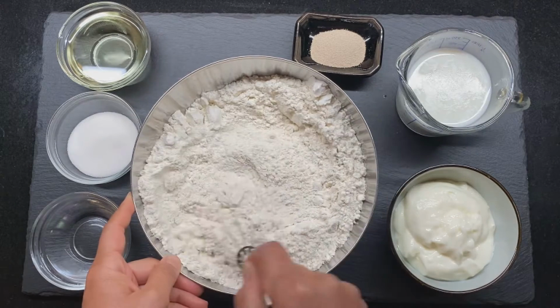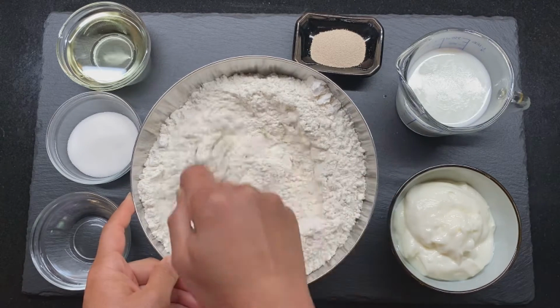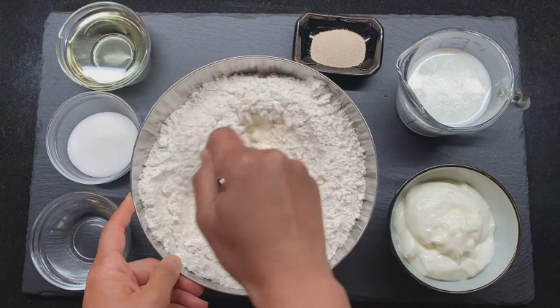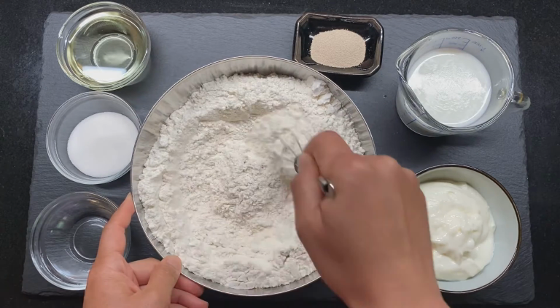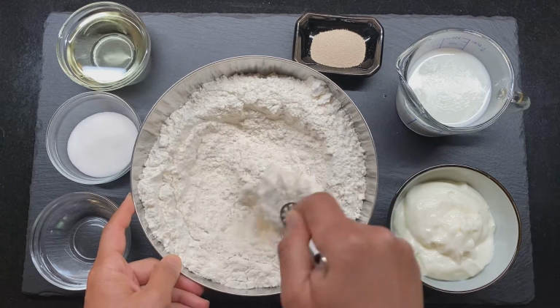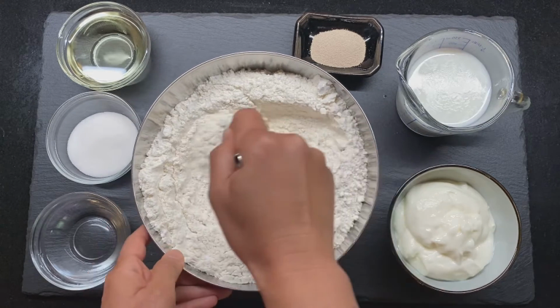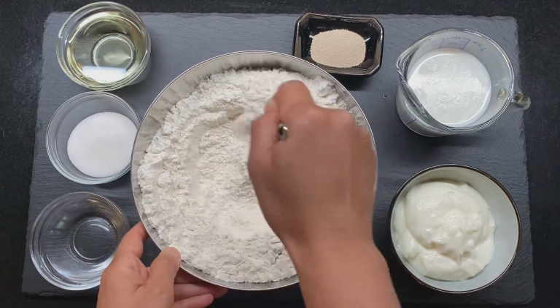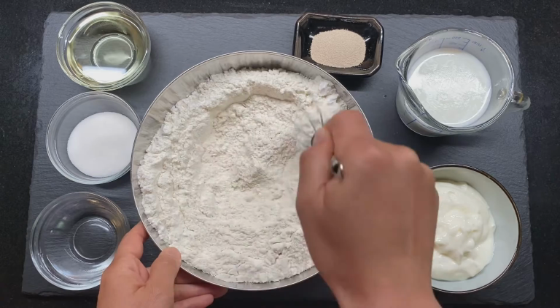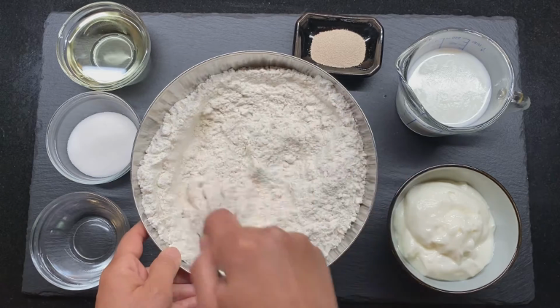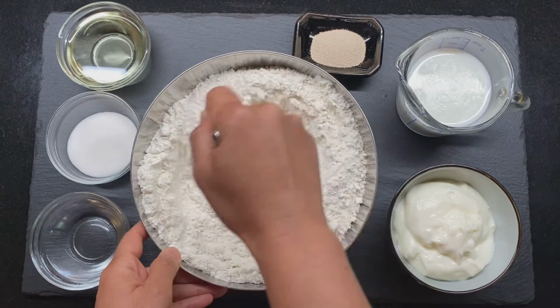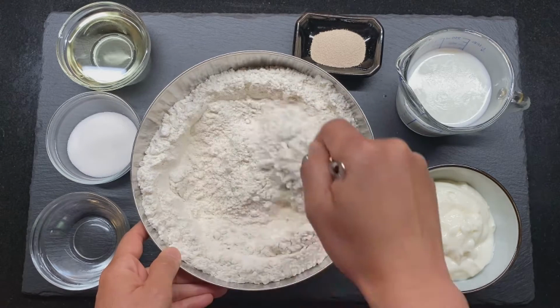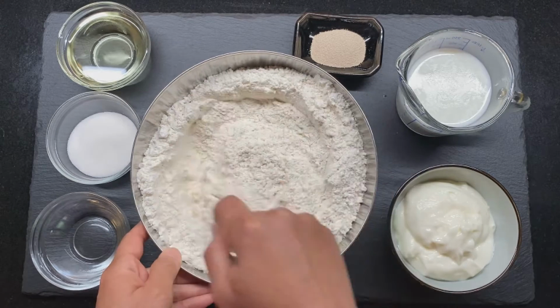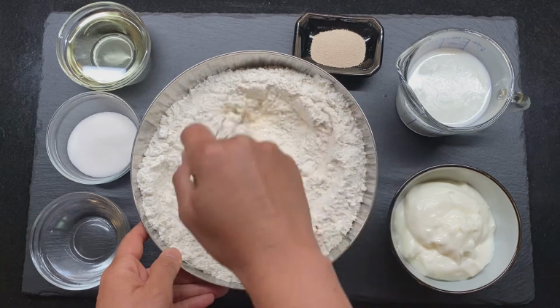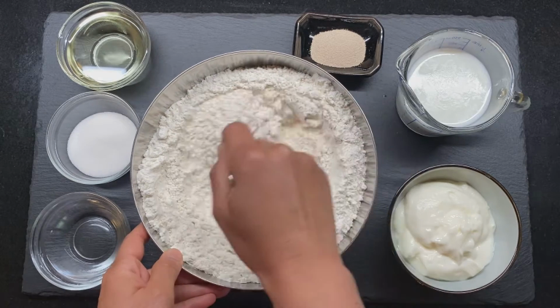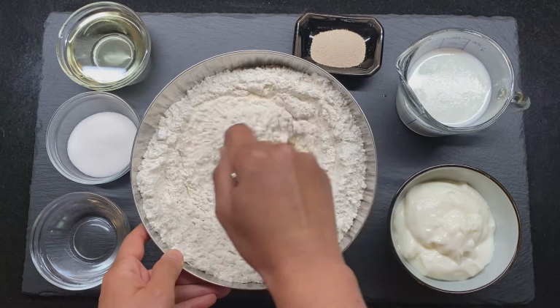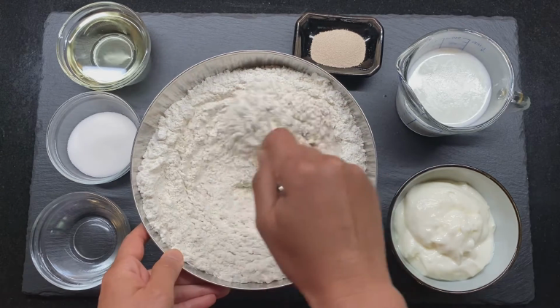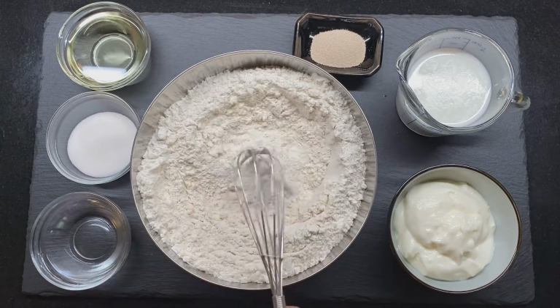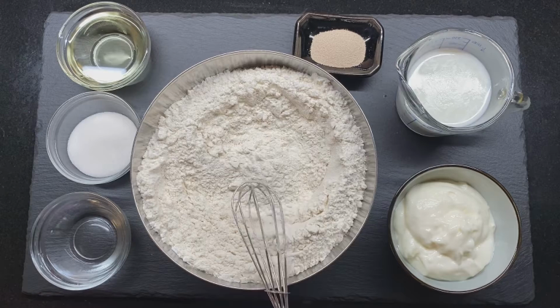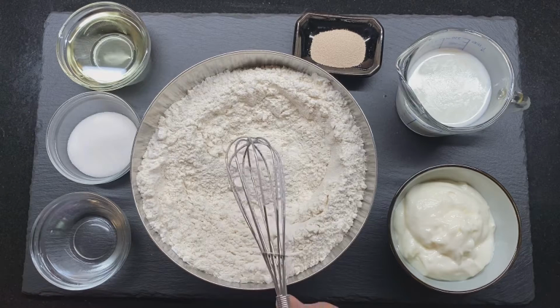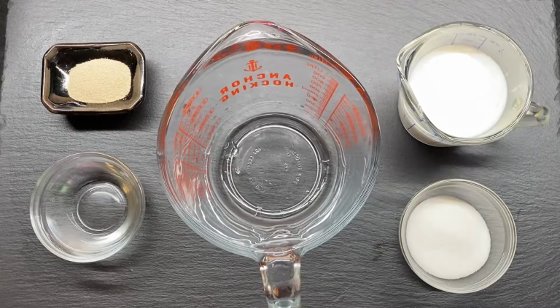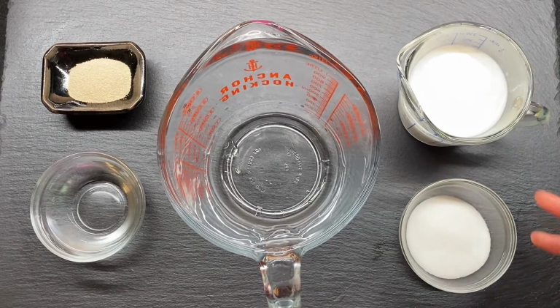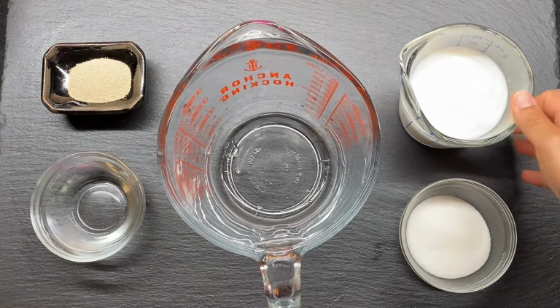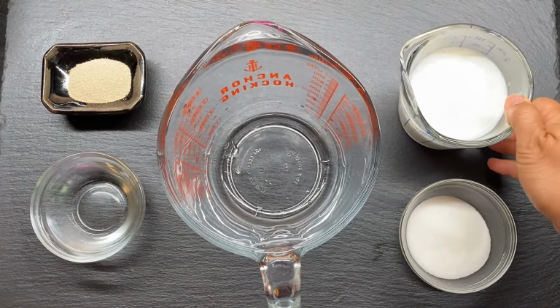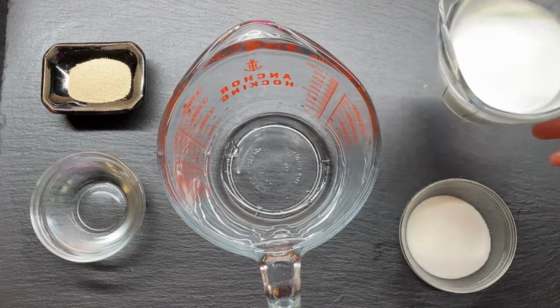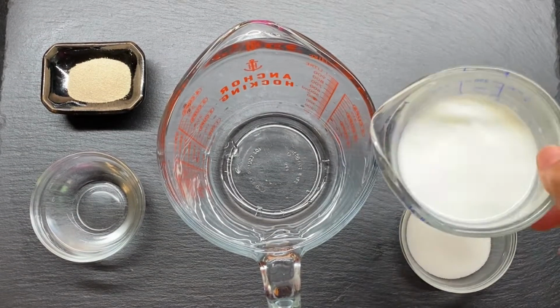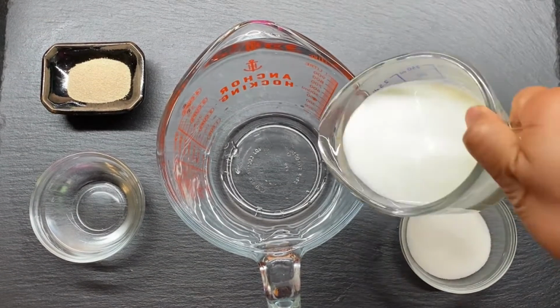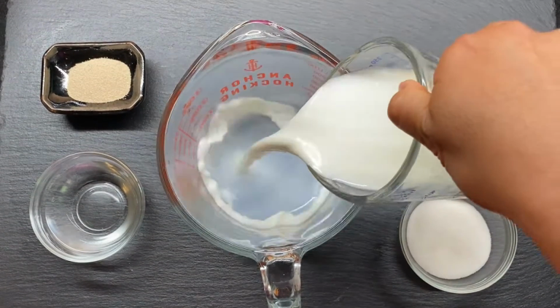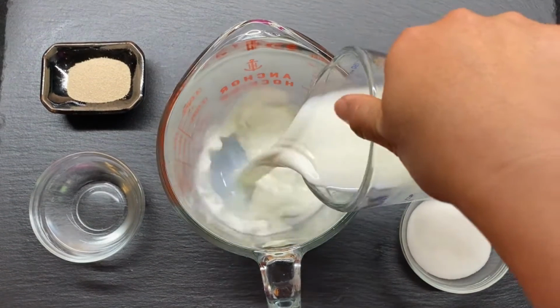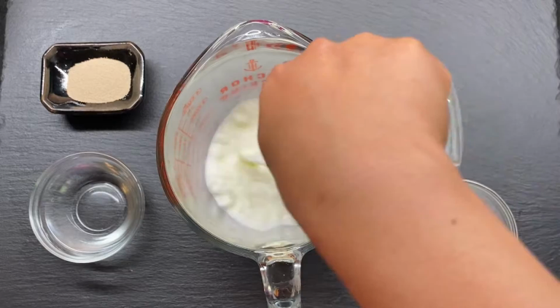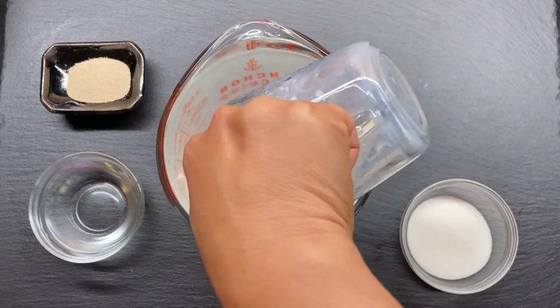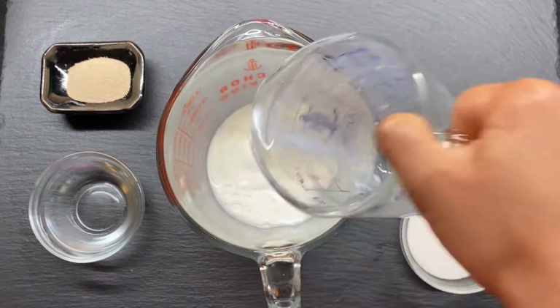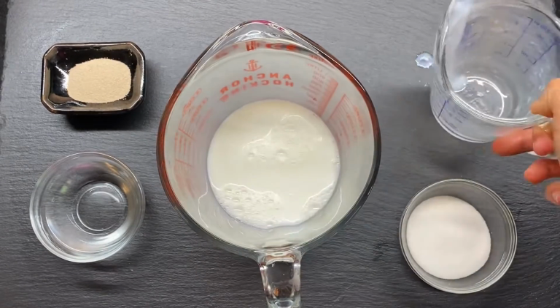We're gonna mix all the dry ingredients together except the yeast. If you guys love salty, feel free to add a little bit more salt in here. Now we are going to make the yeast mixture first.